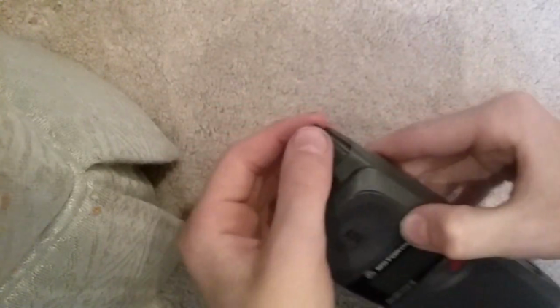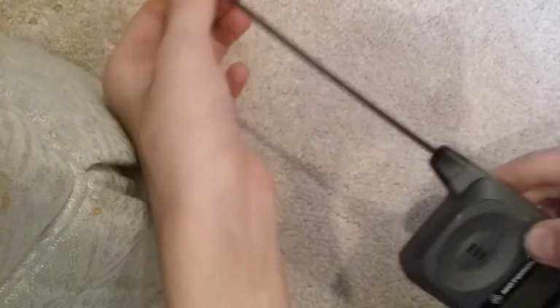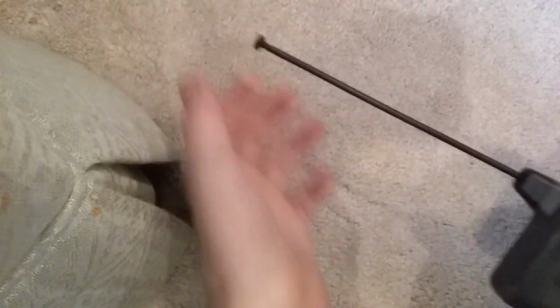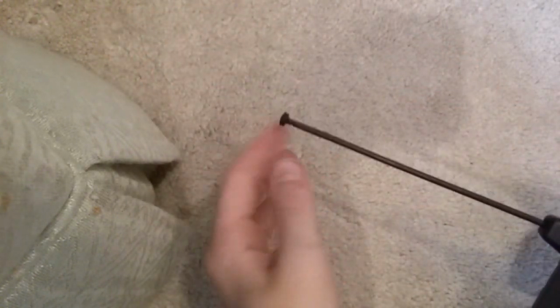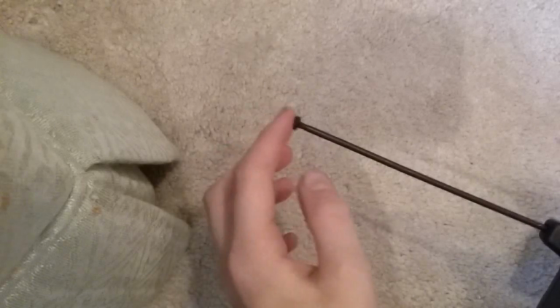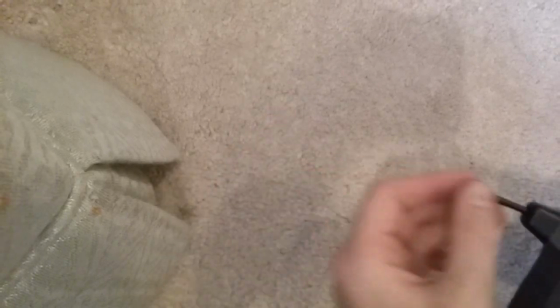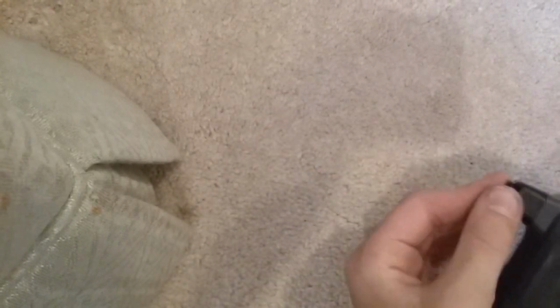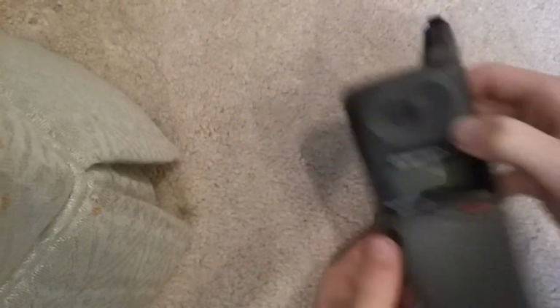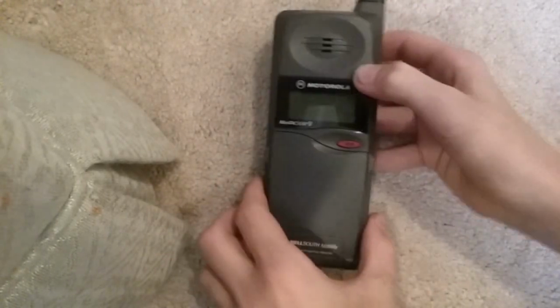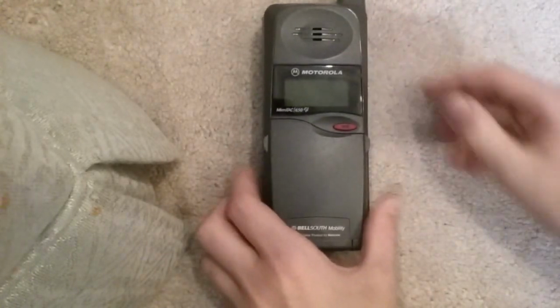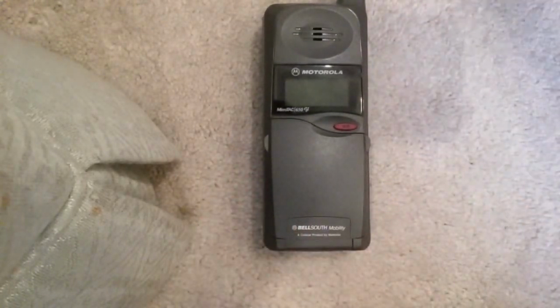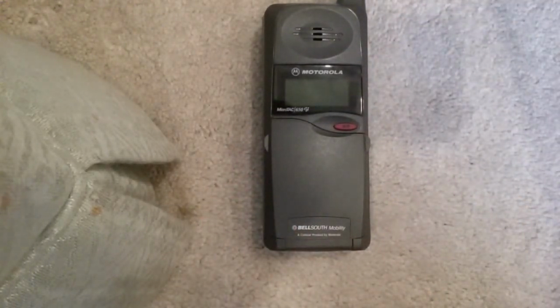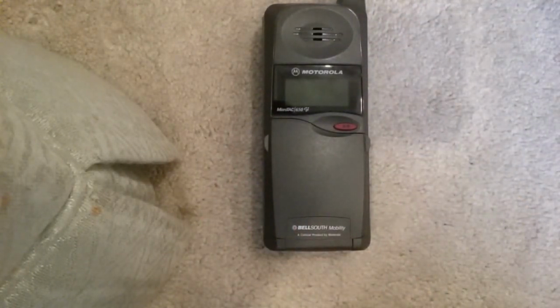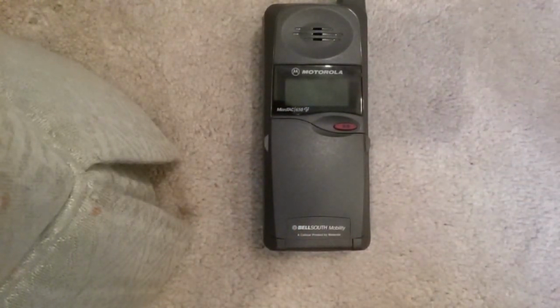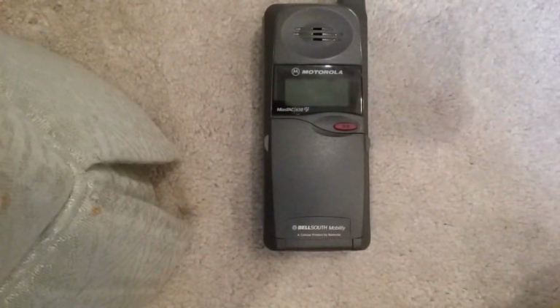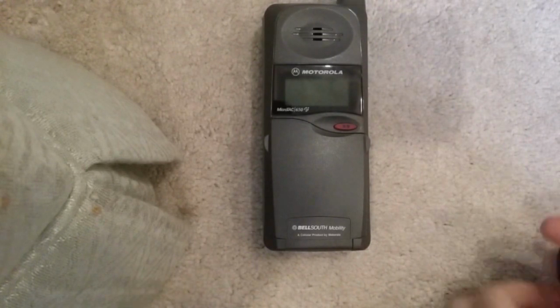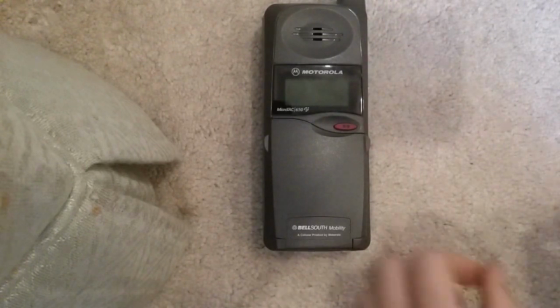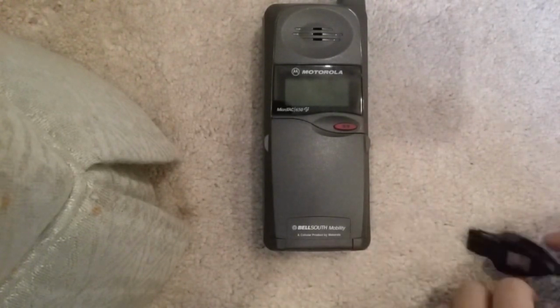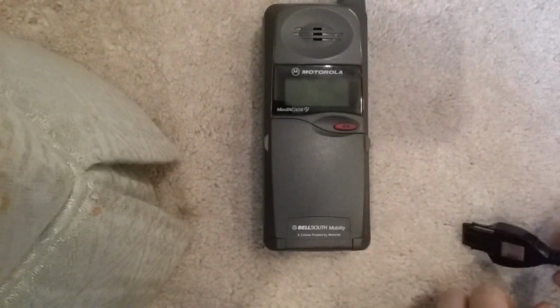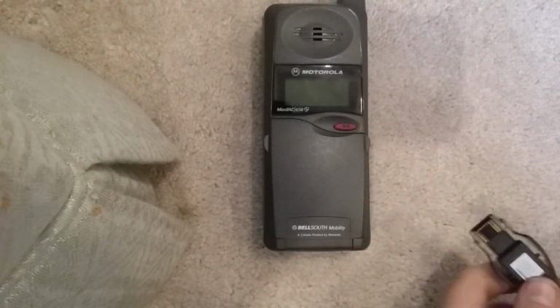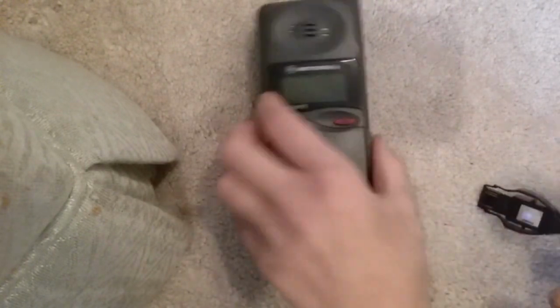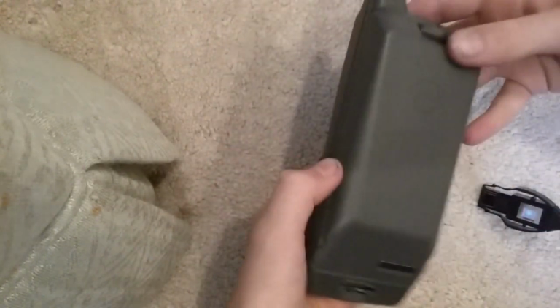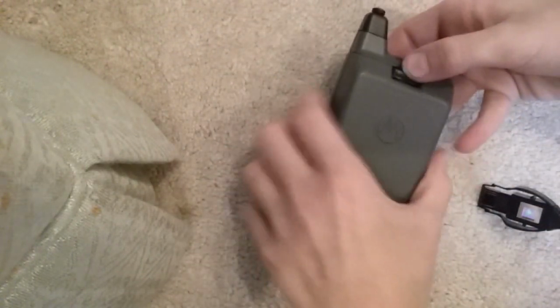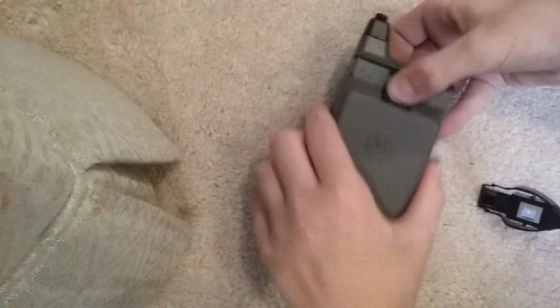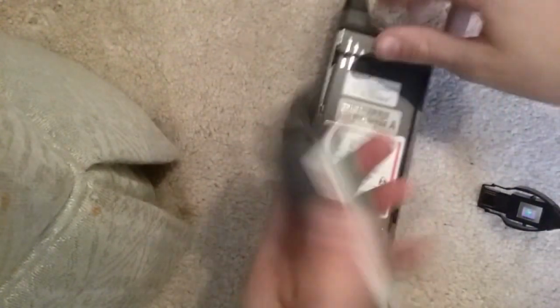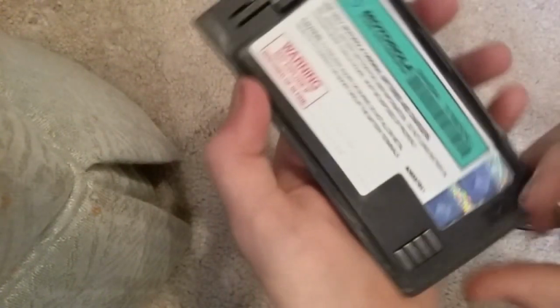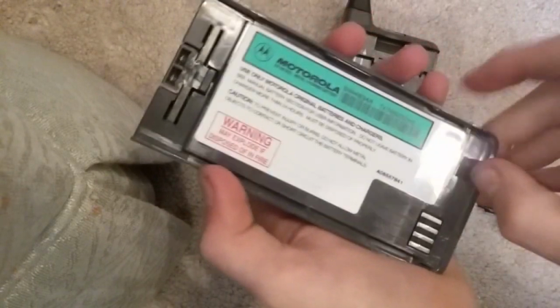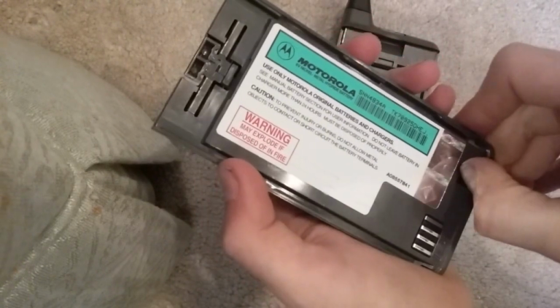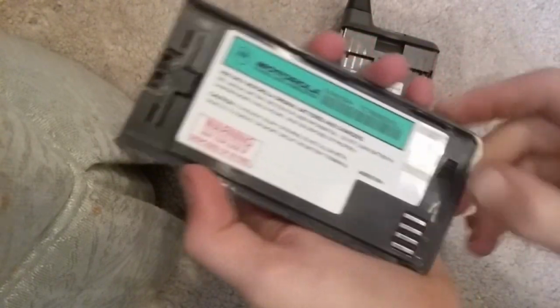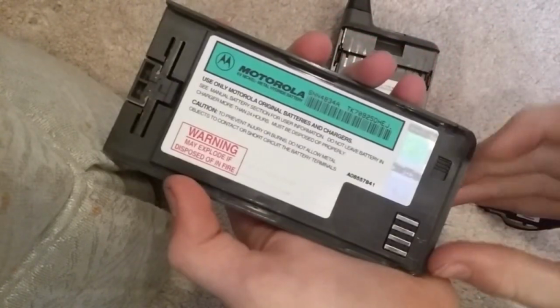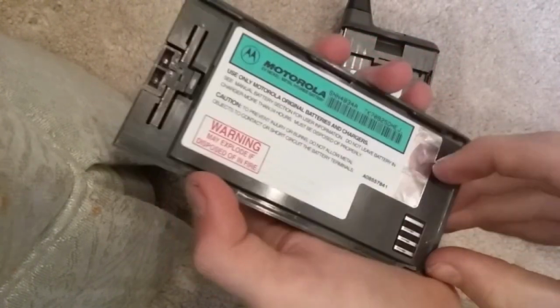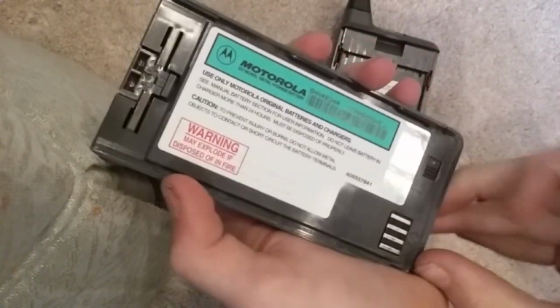It has an extendable antenna, which would be used in case you're getting out of range. Unfortunately, it does not take a charge on its battery. I tried switching this little switch down here on the battery — I have no idea what it does.